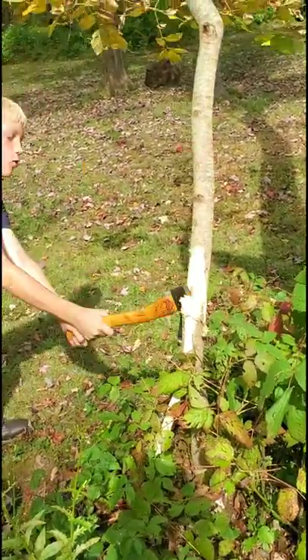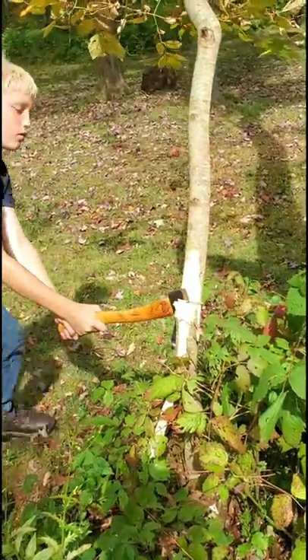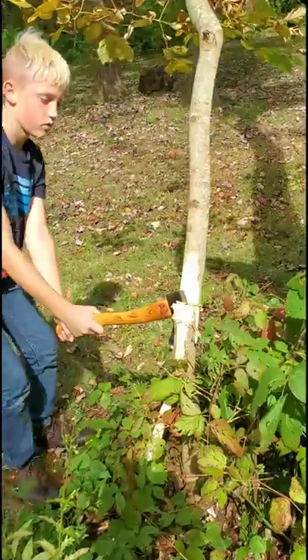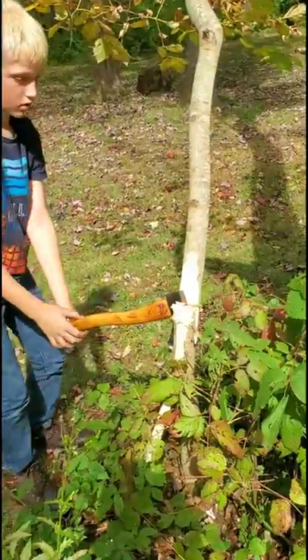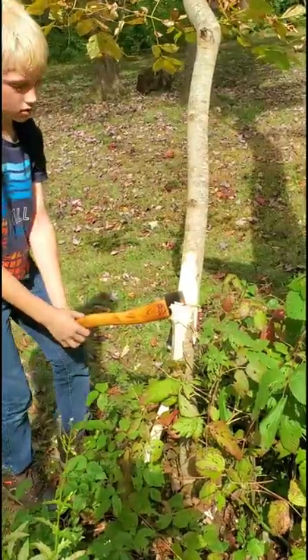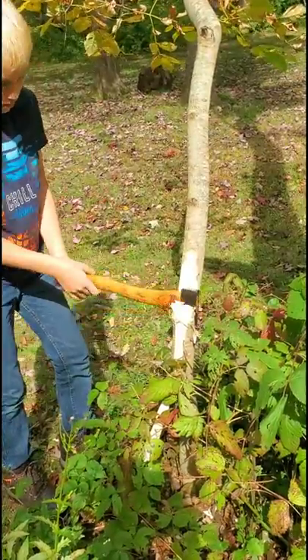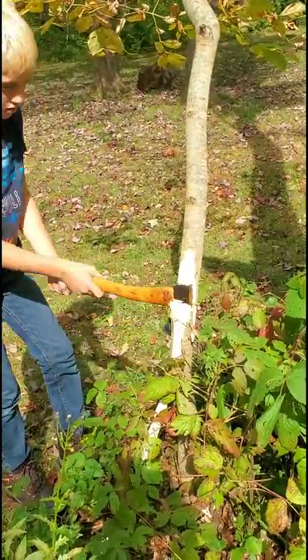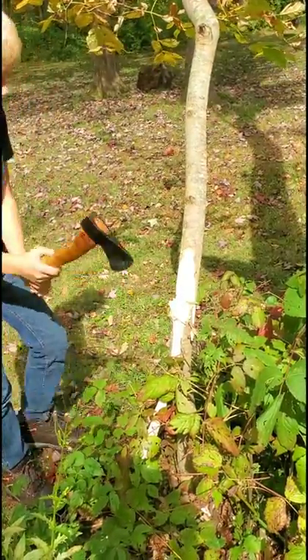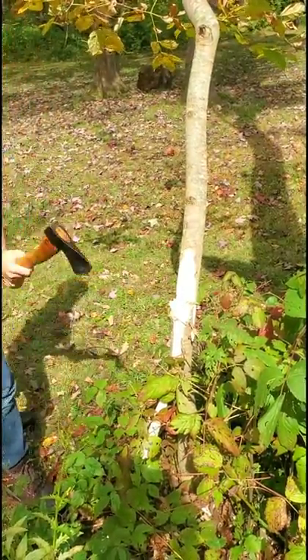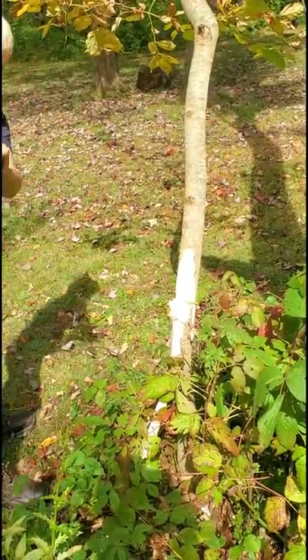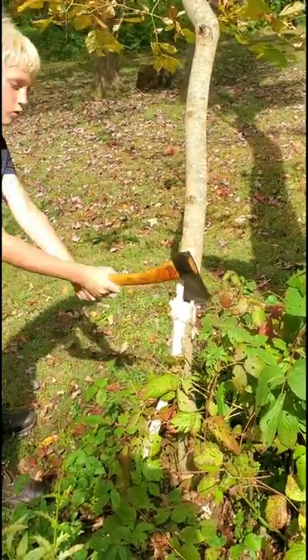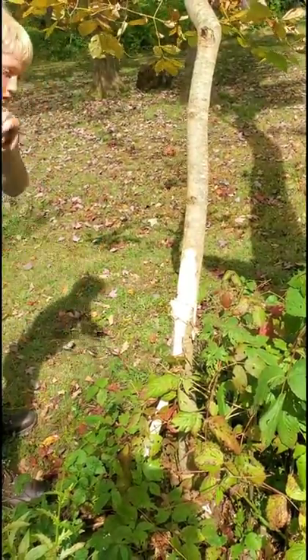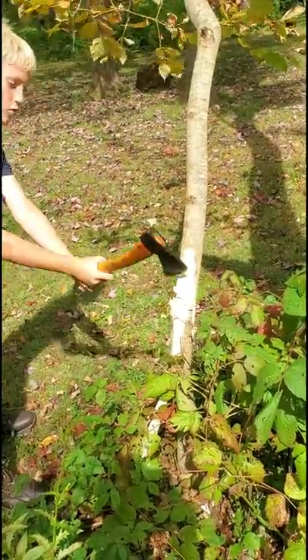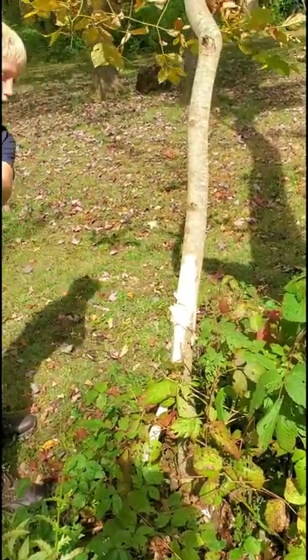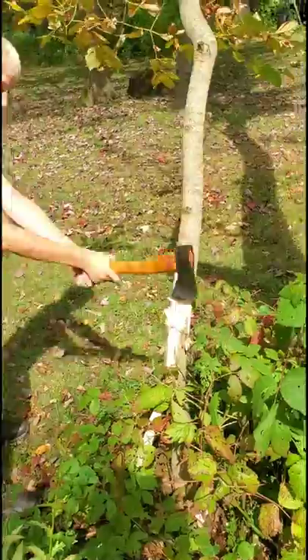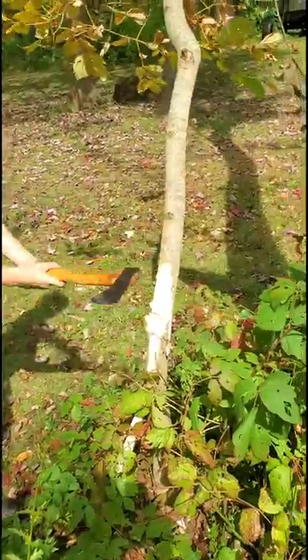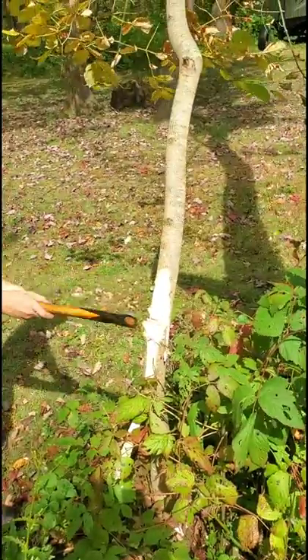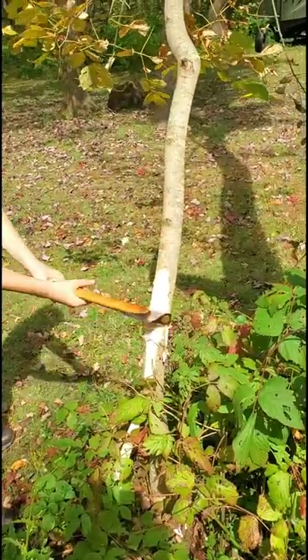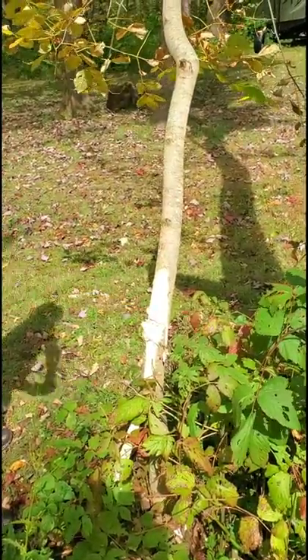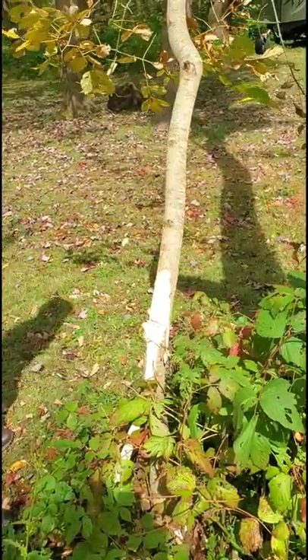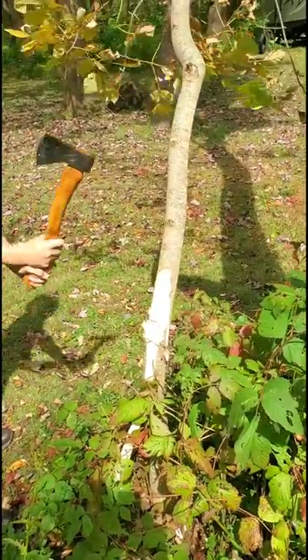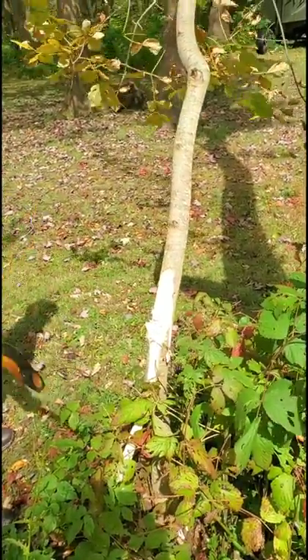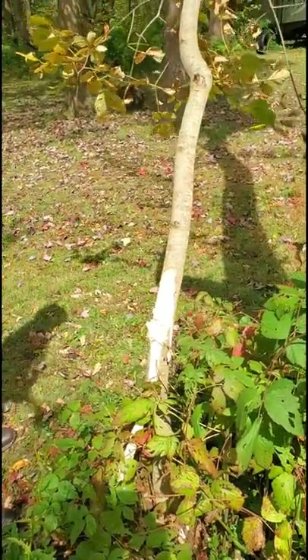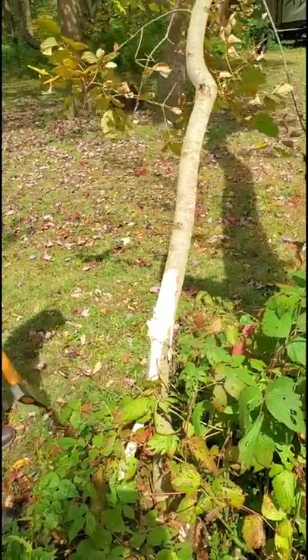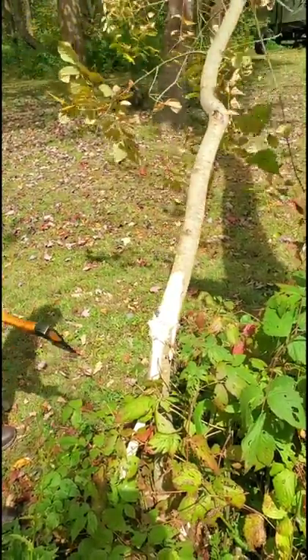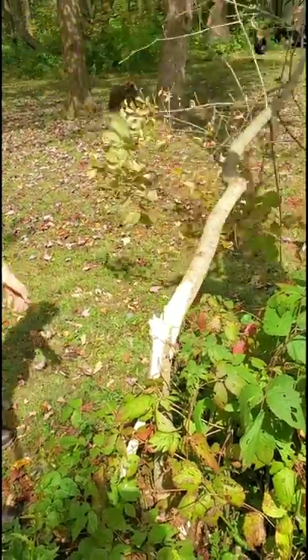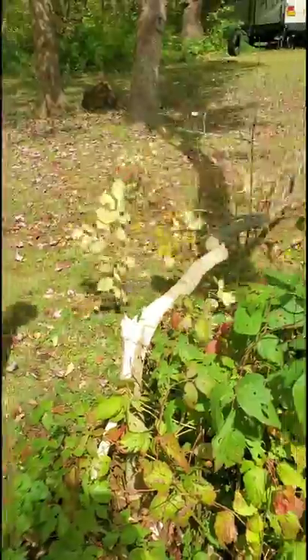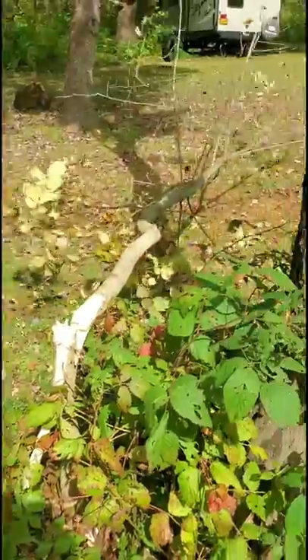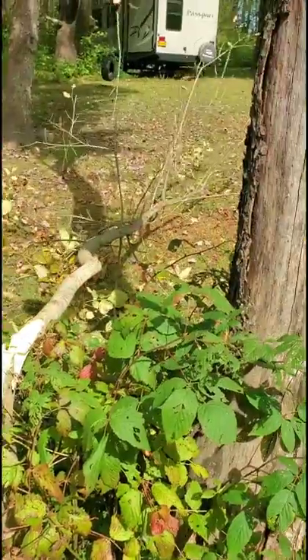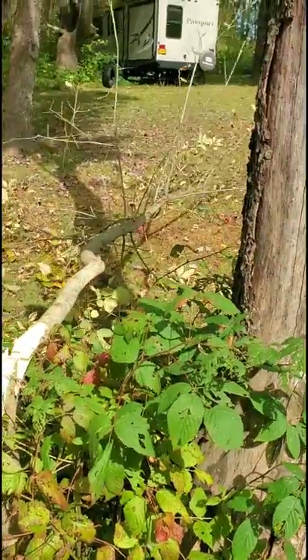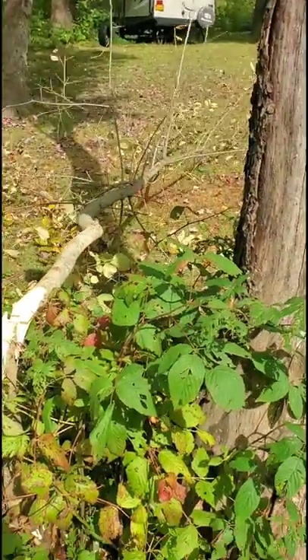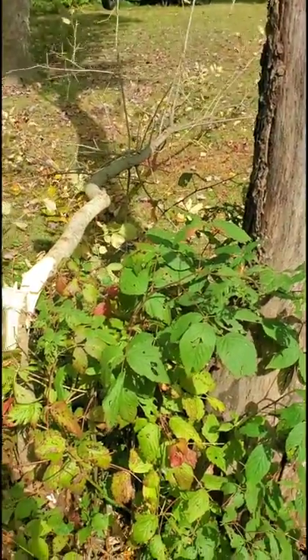Don't get sloppy. Go out at an angle — break those fibers. Well, actually that worked. There you go. Timber!